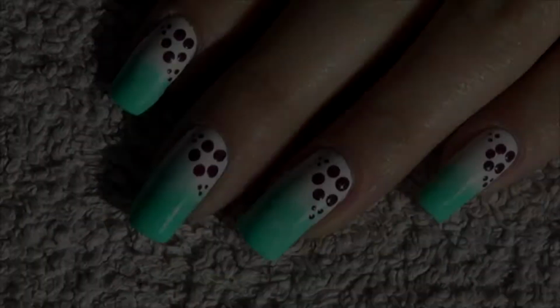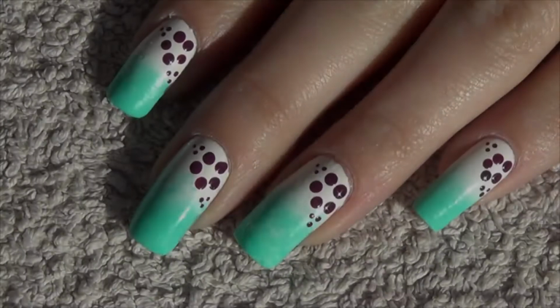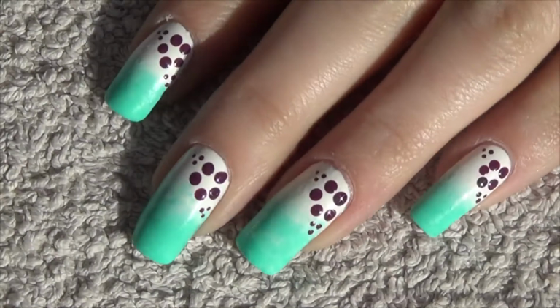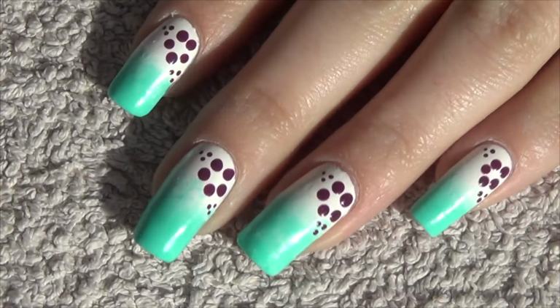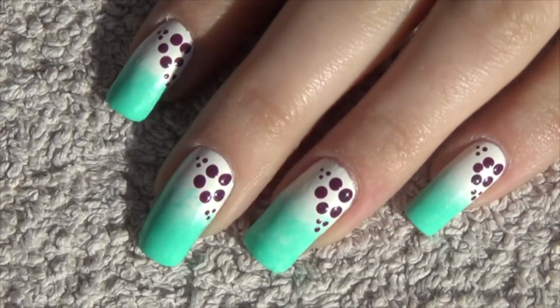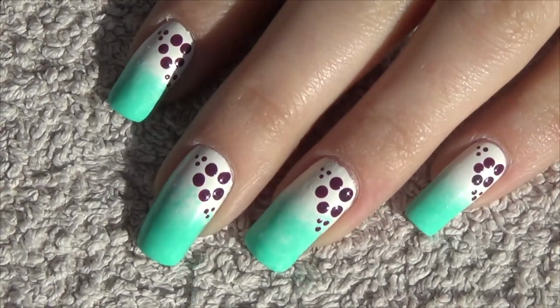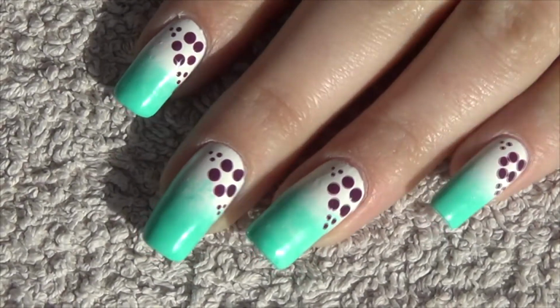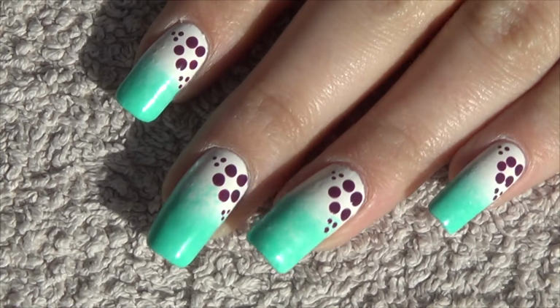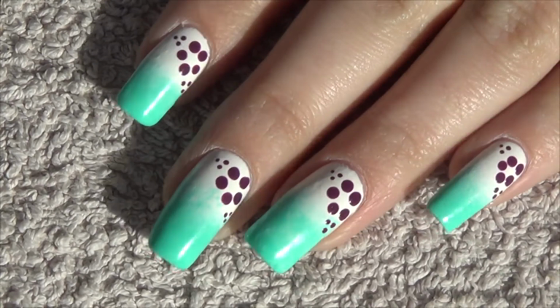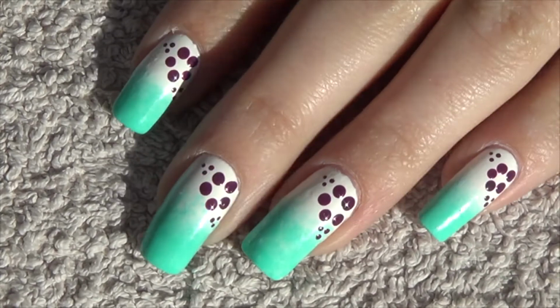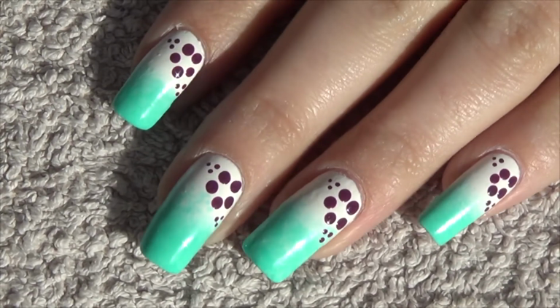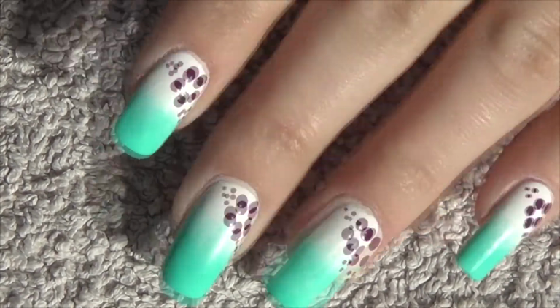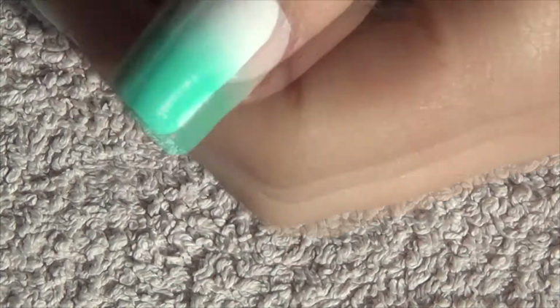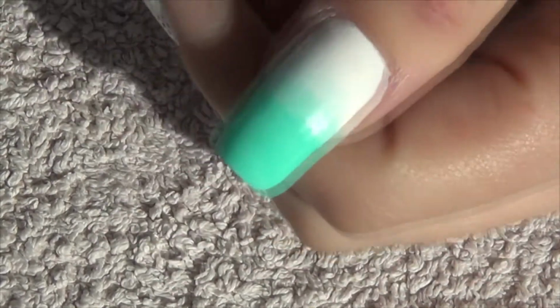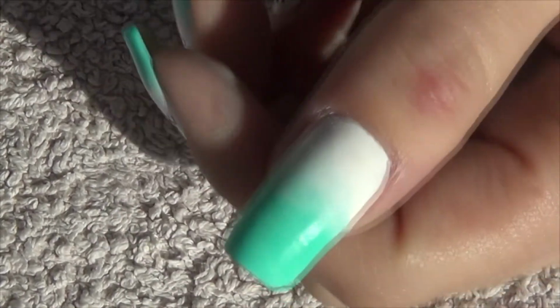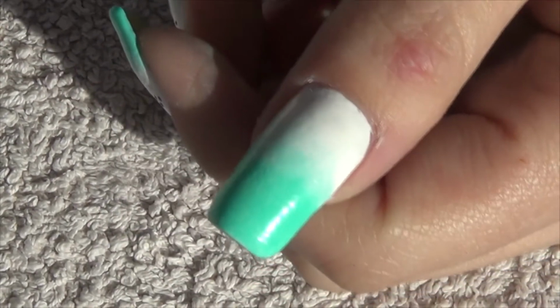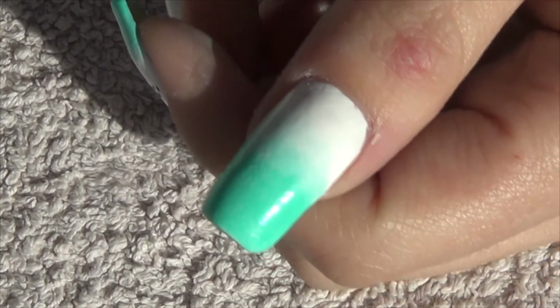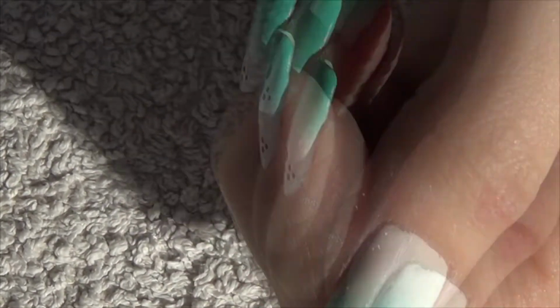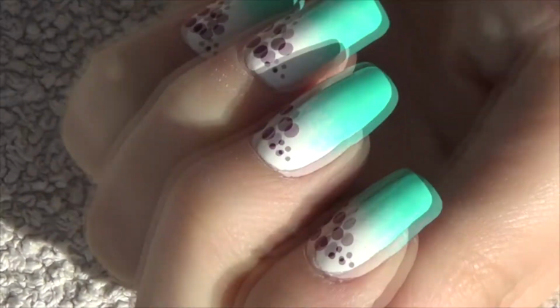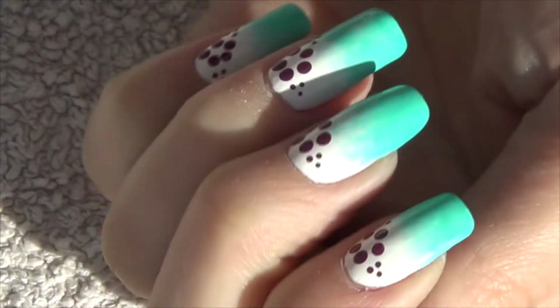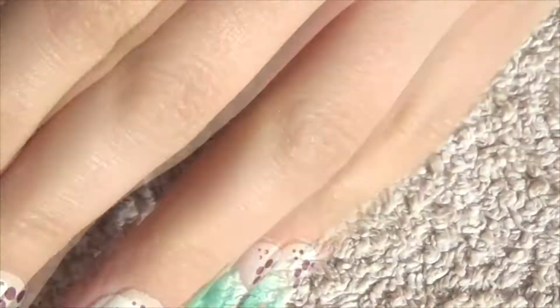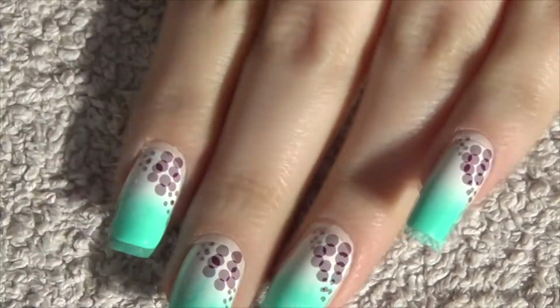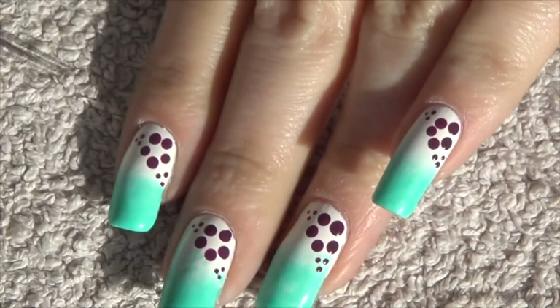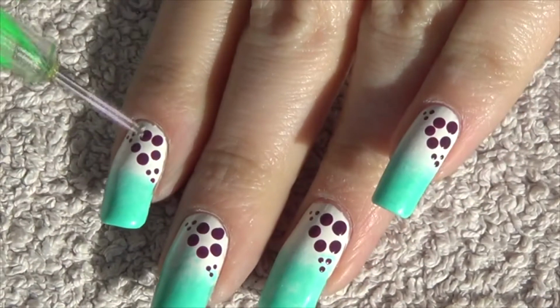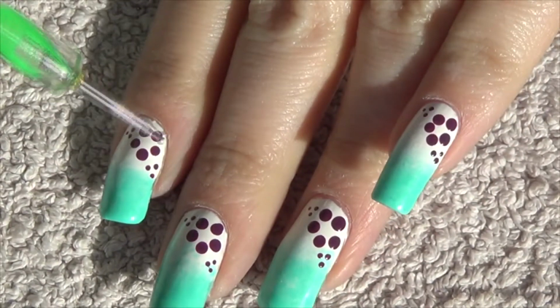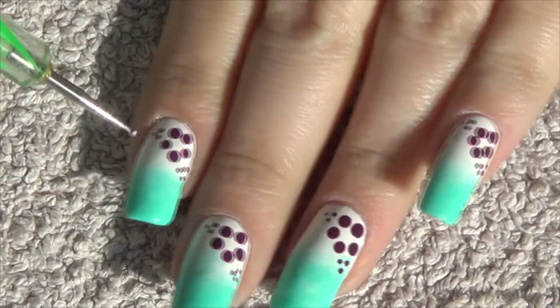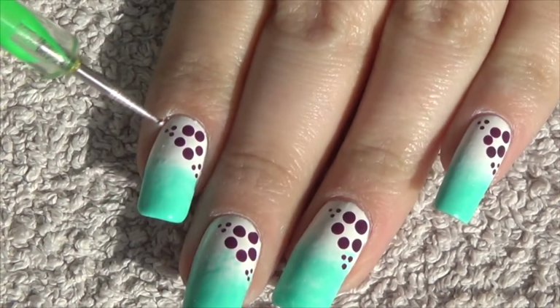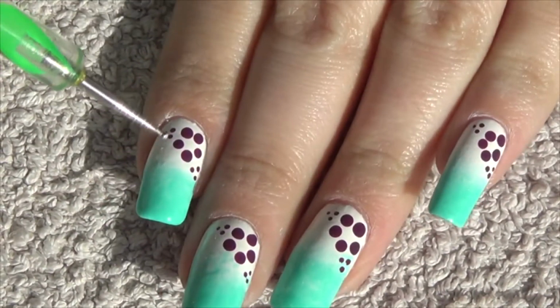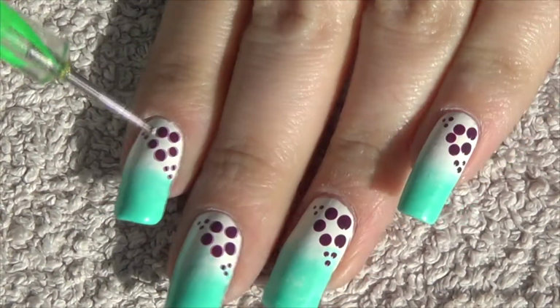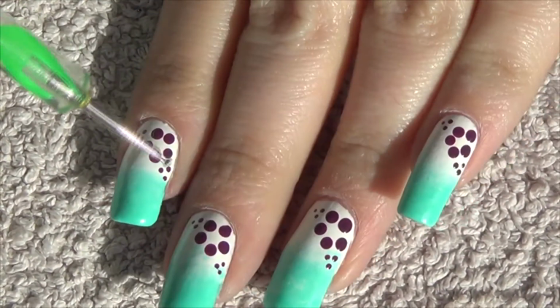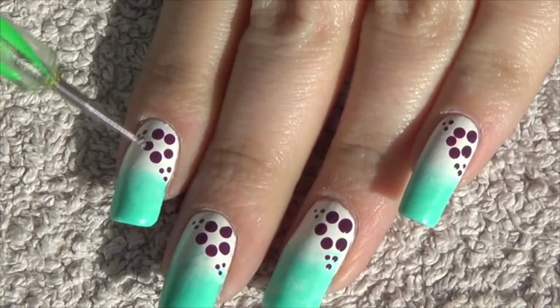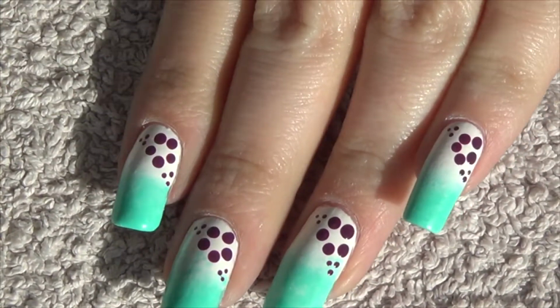Next we're going to start creating this flower detail in the cuticle area, so I'm going in with a deep purple. We're going to do the five petal flower first and then three tiny dots on either corner of them.